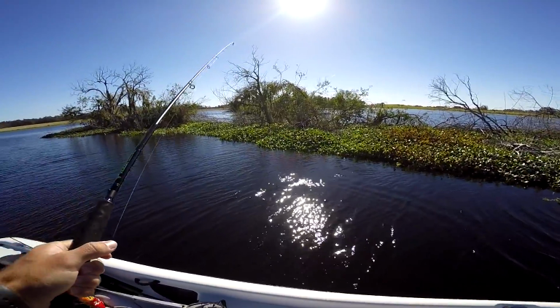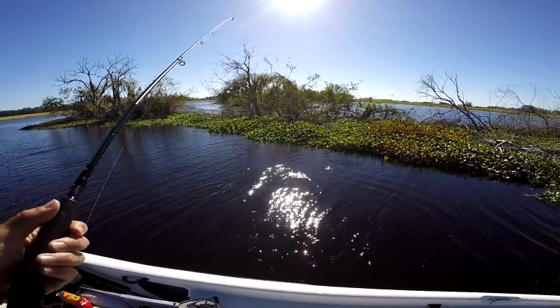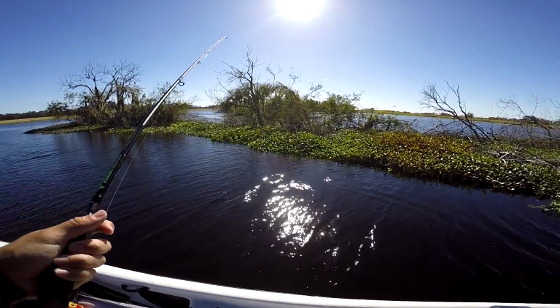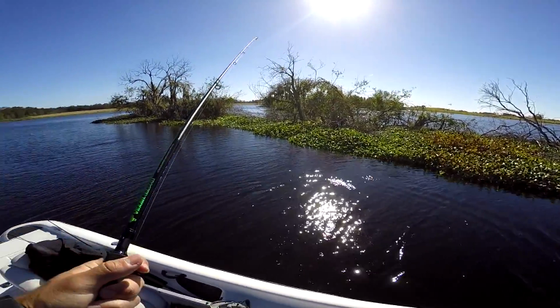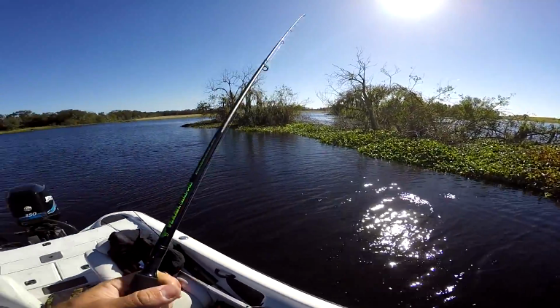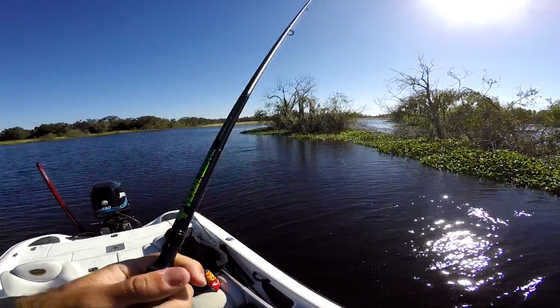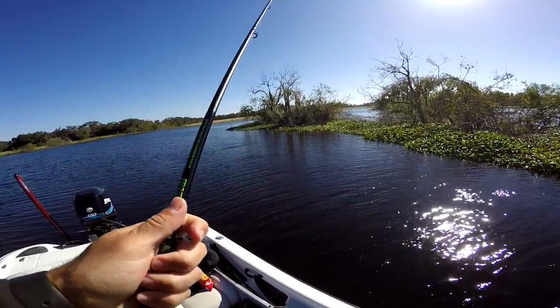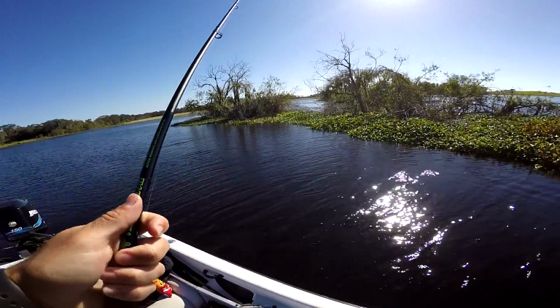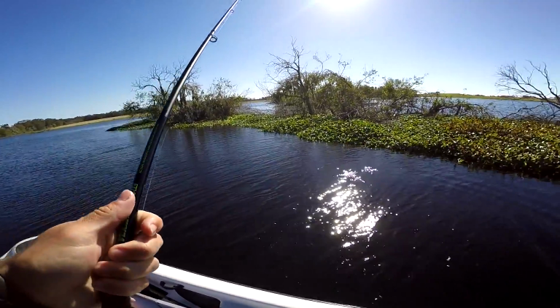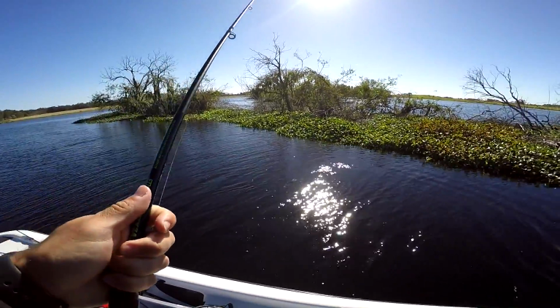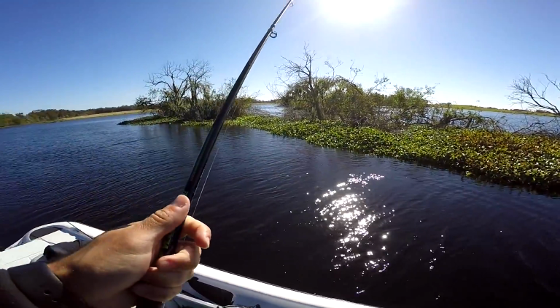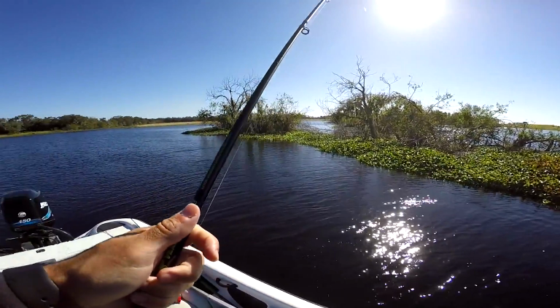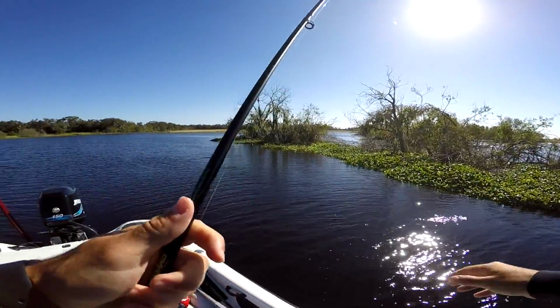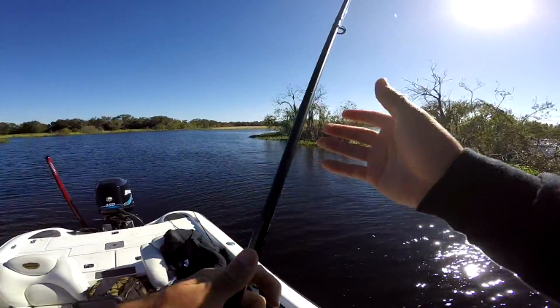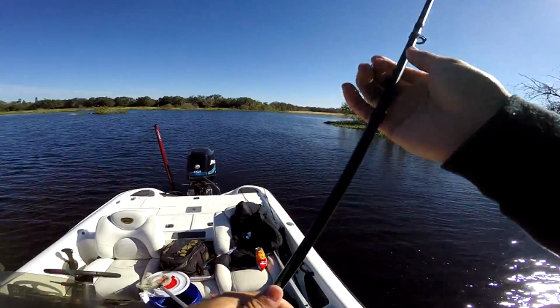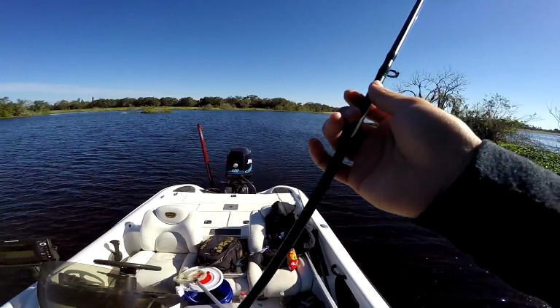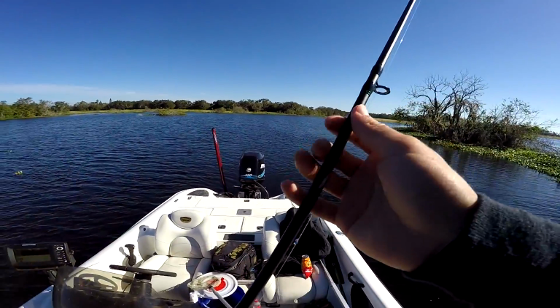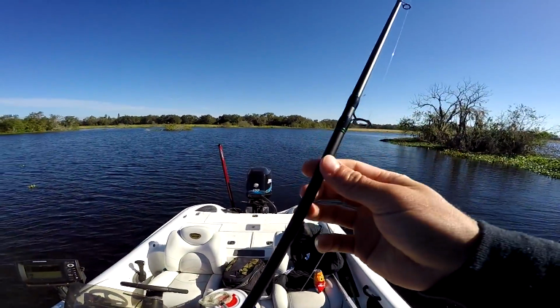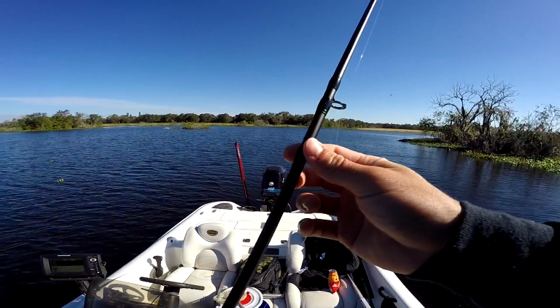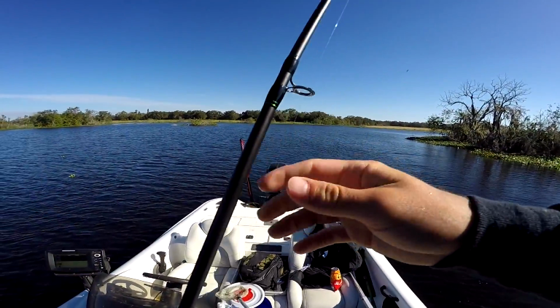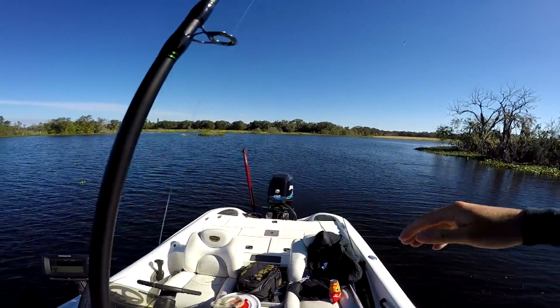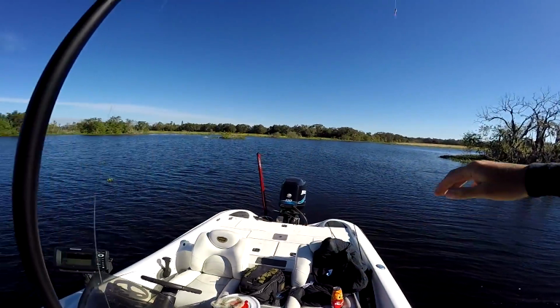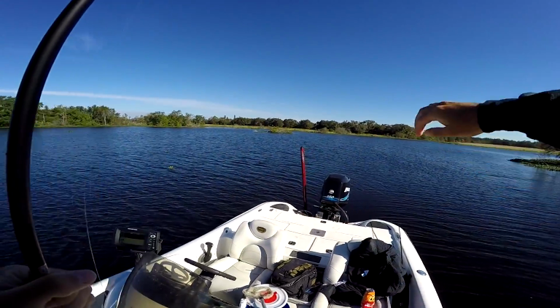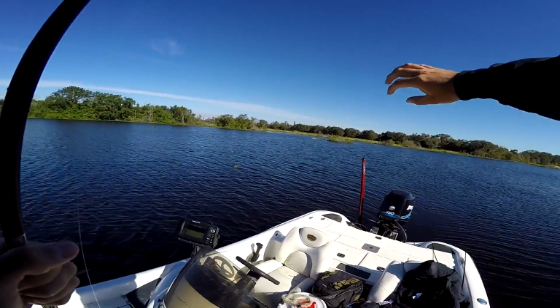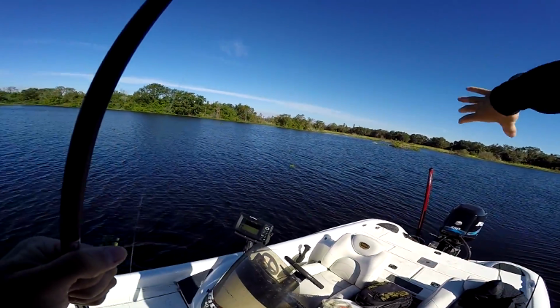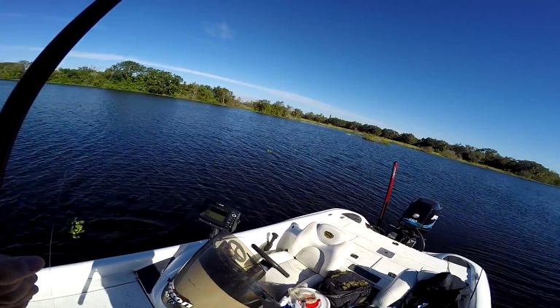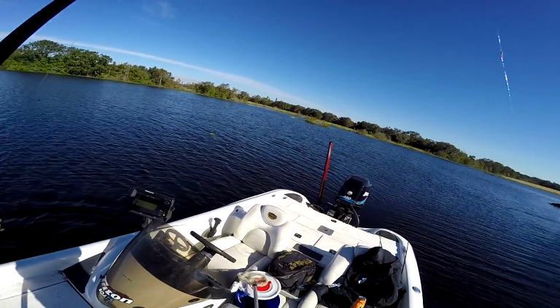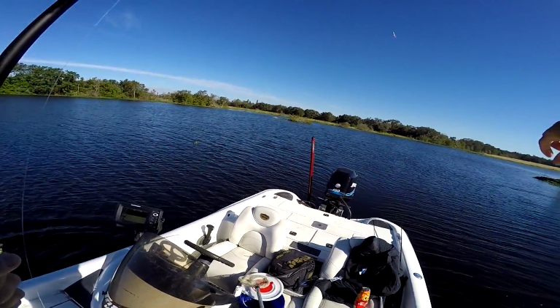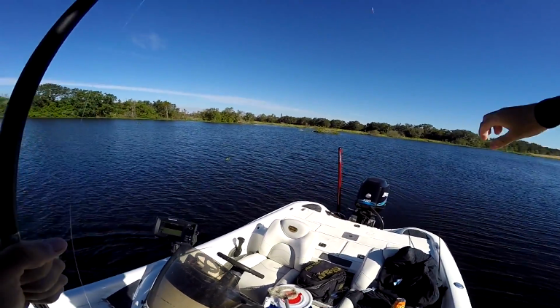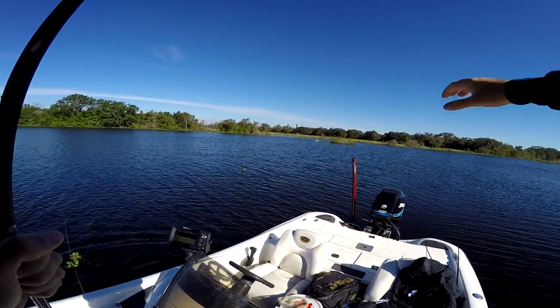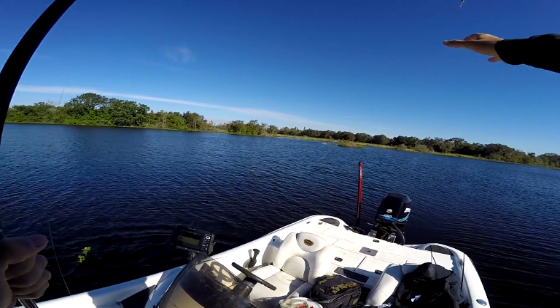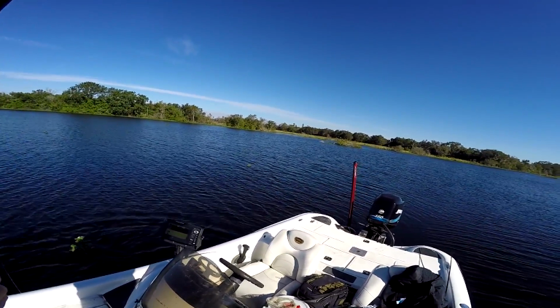That fish just got stone cold knocked out. My bad, I tried to flip him in.